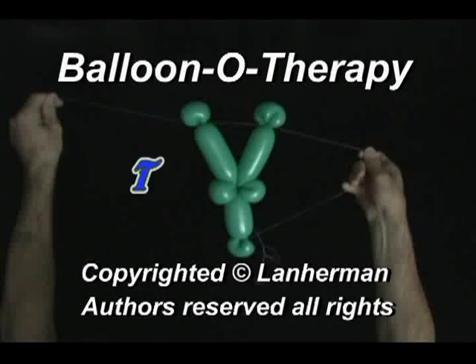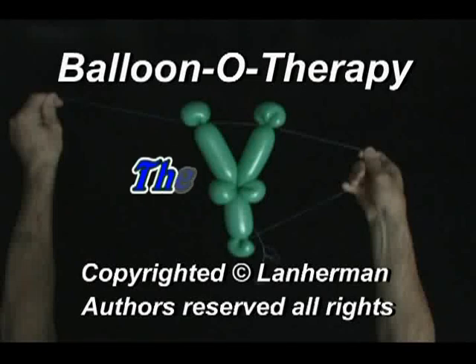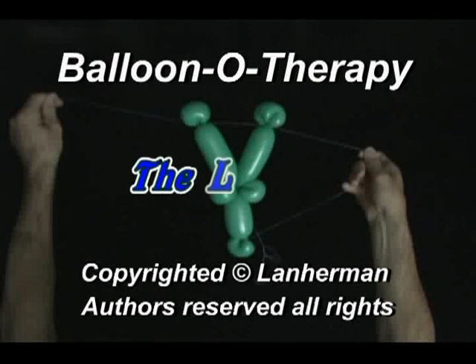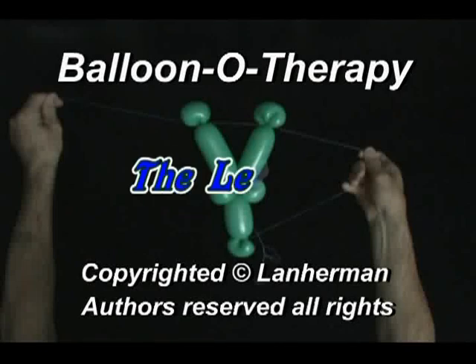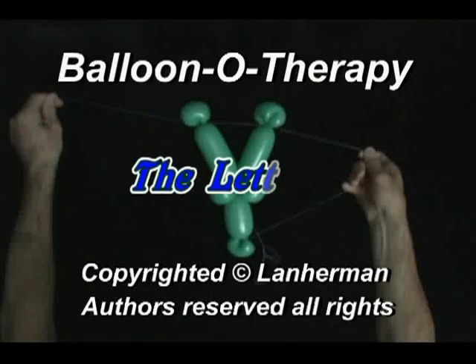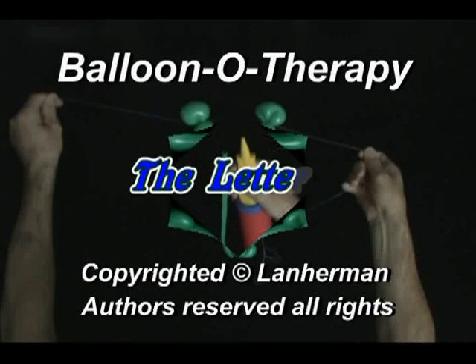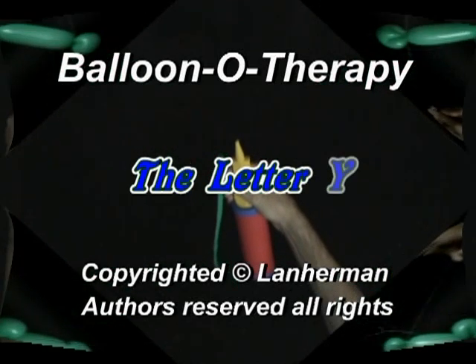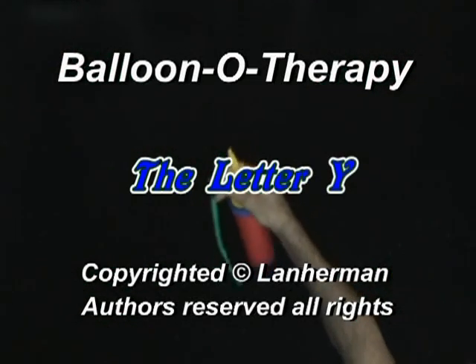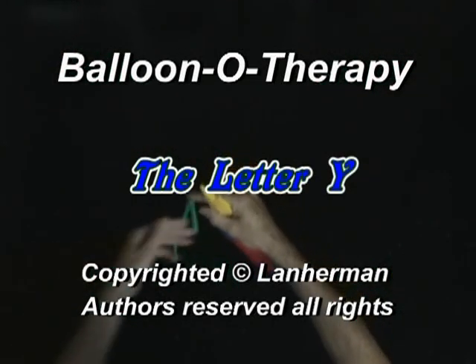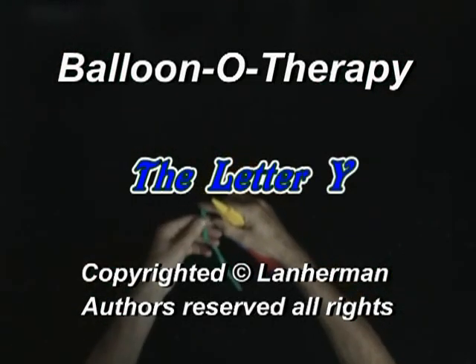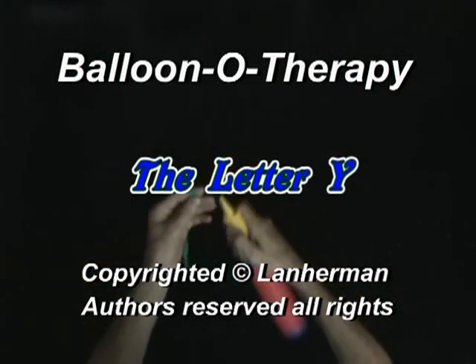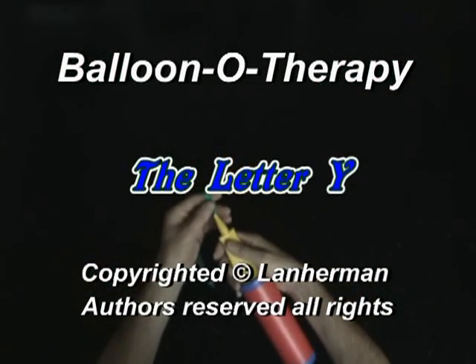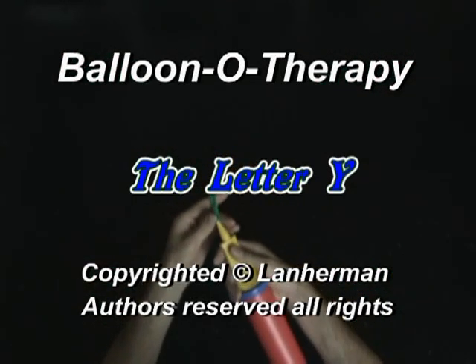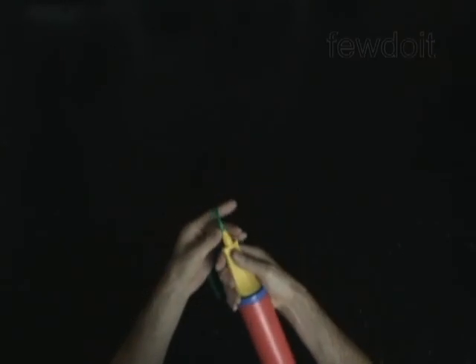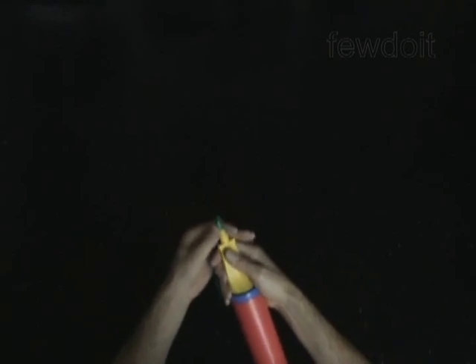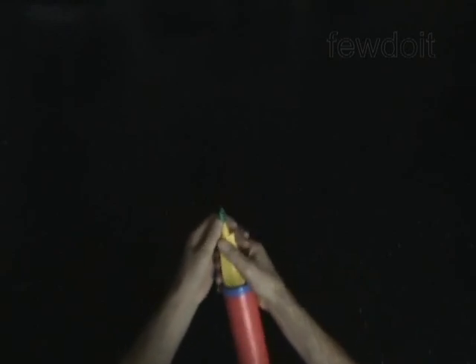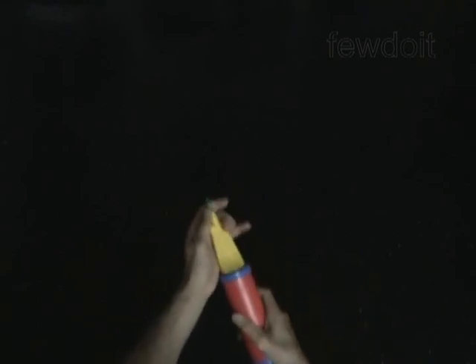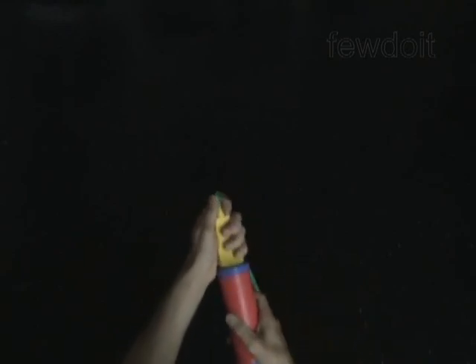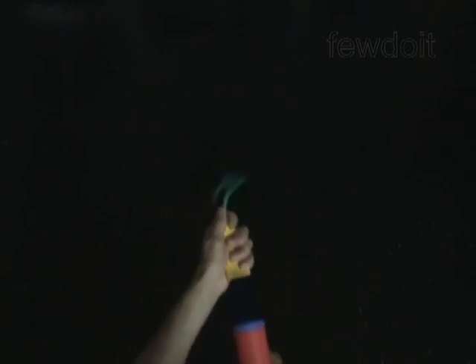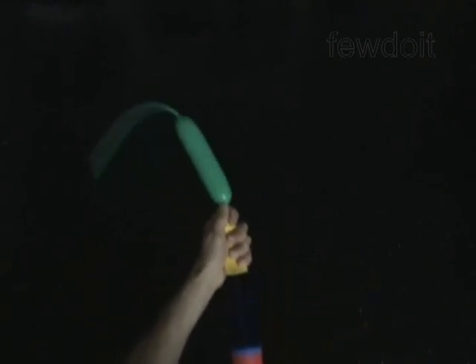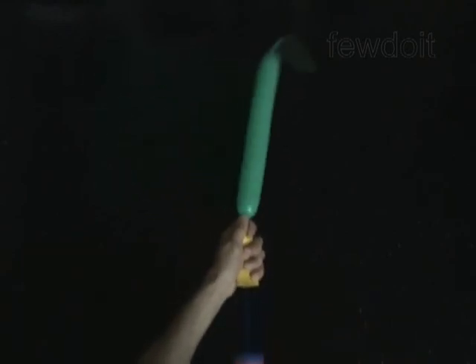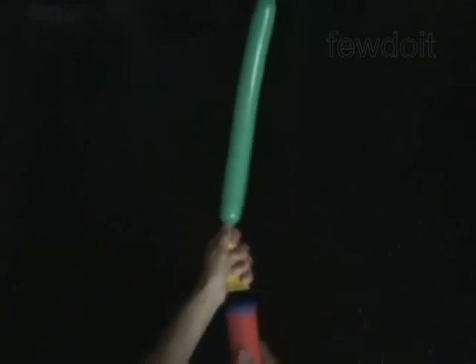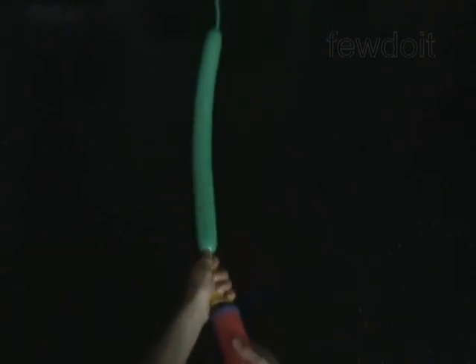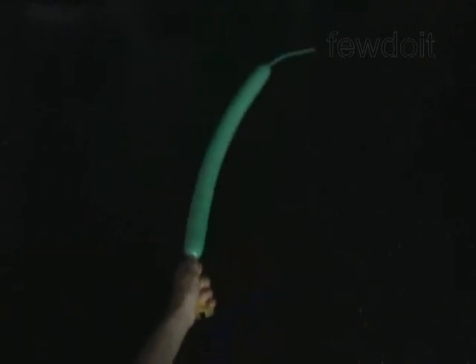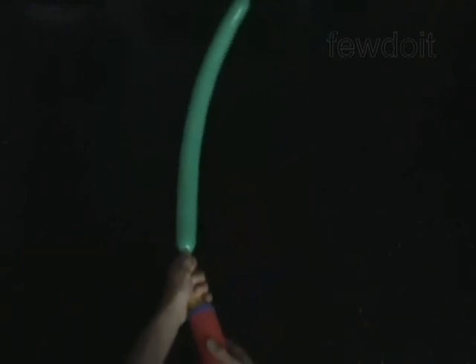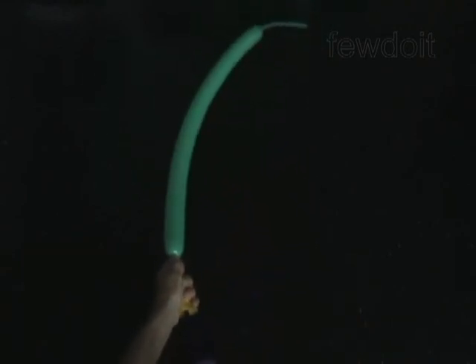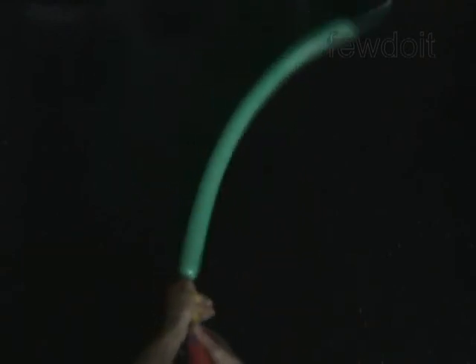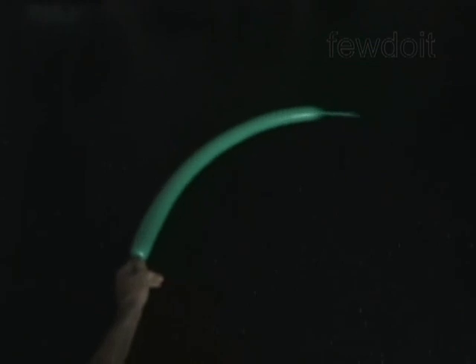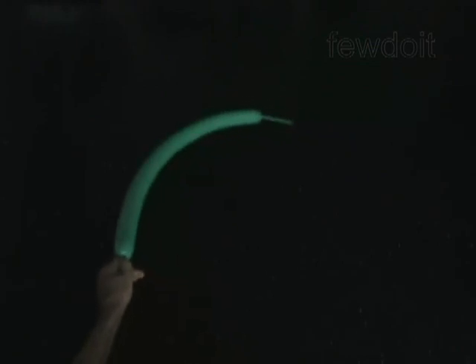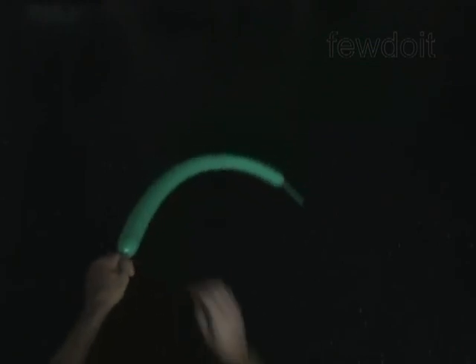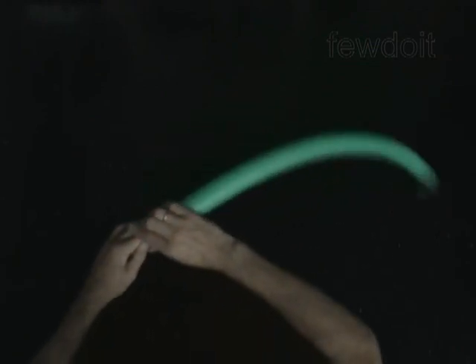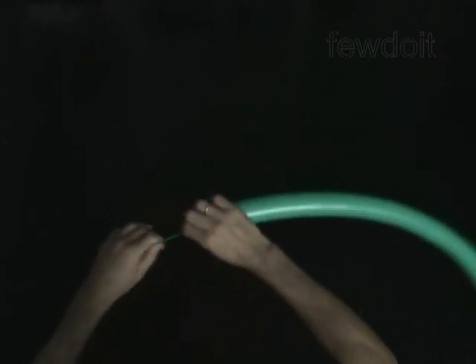Hello. We are going to make a letter Y. Inflate a balloon leaving a 4-inch flat tail.